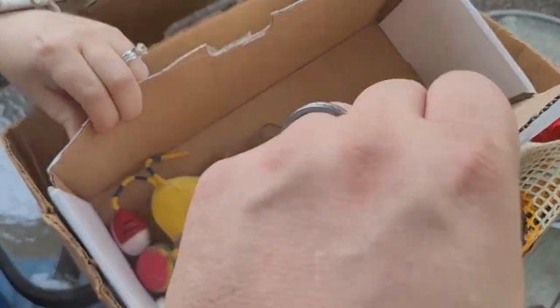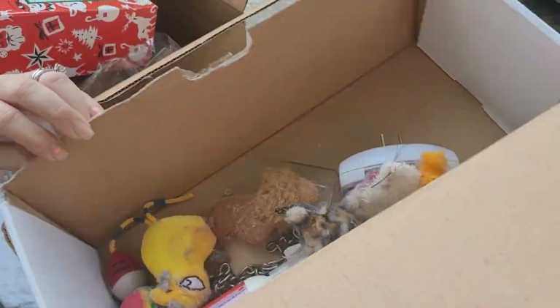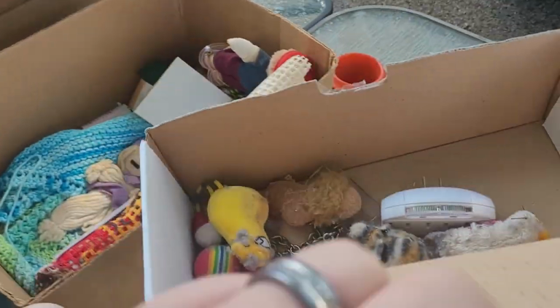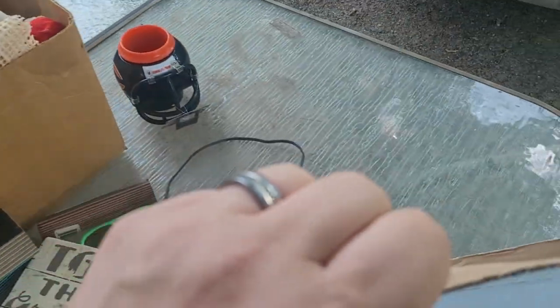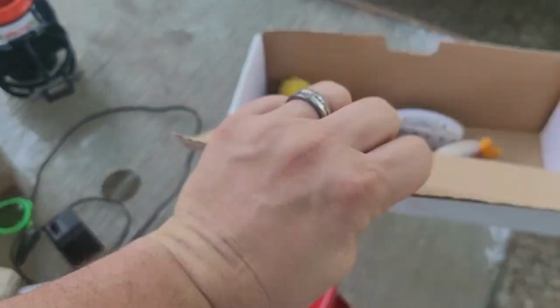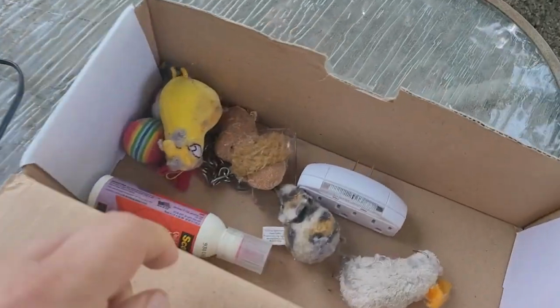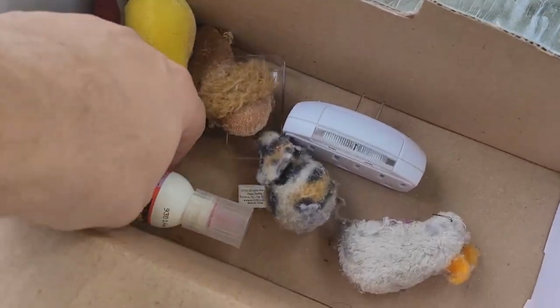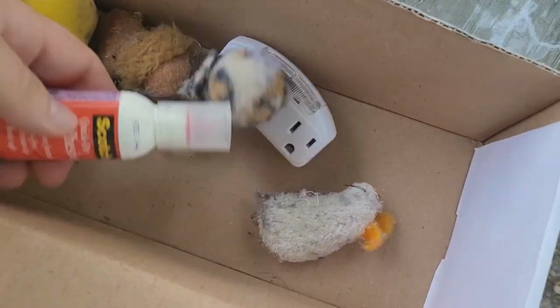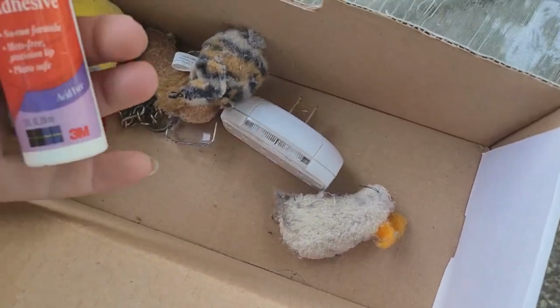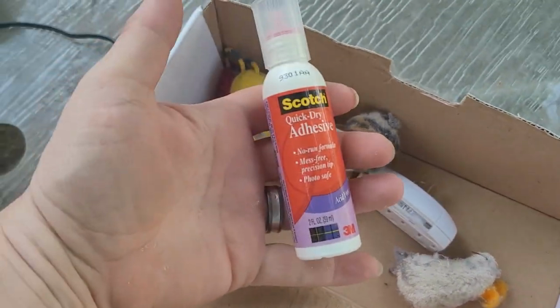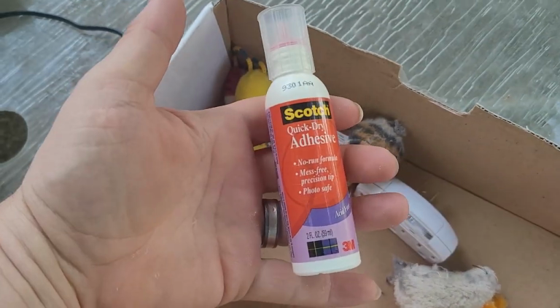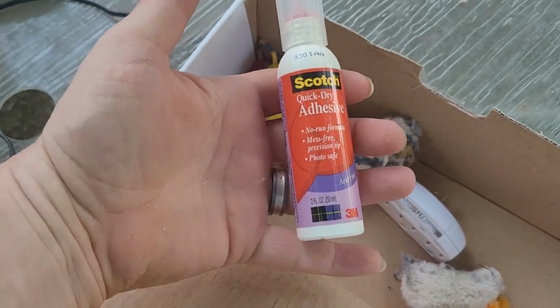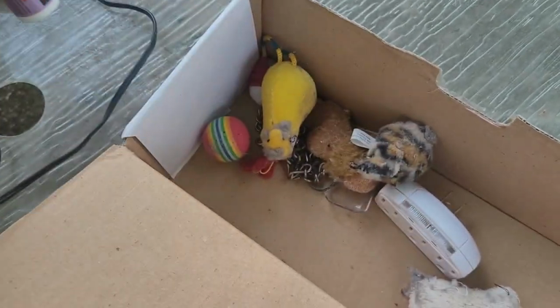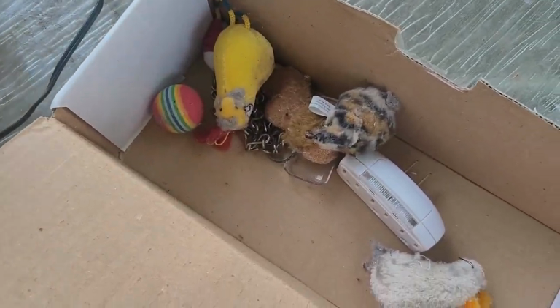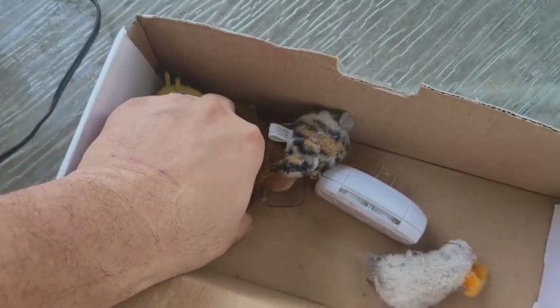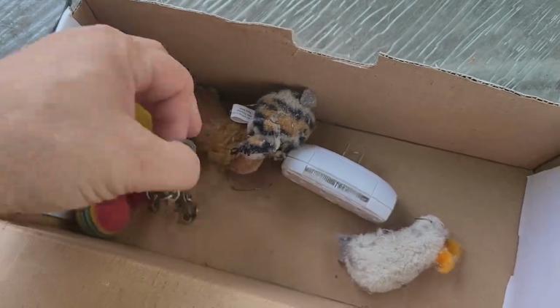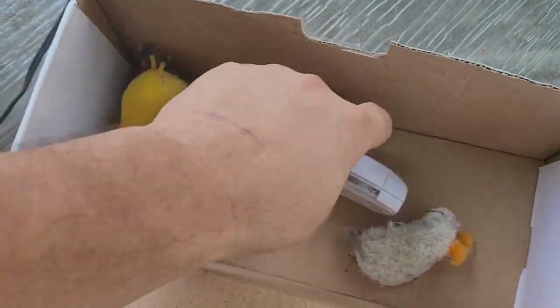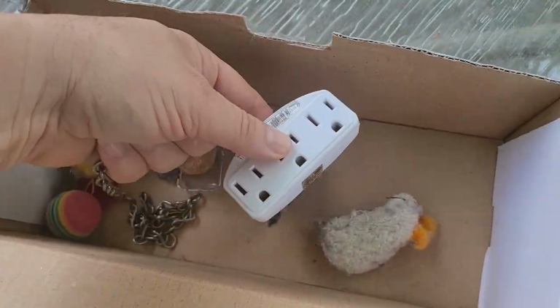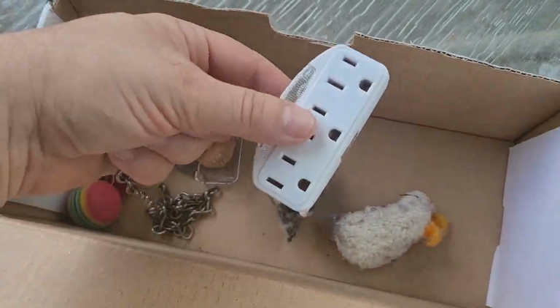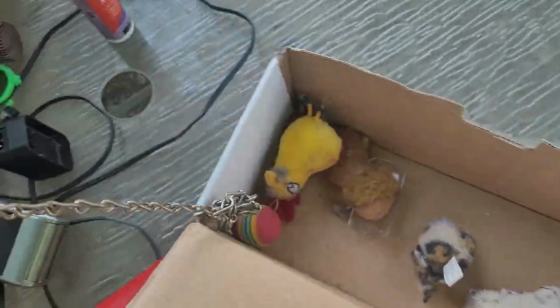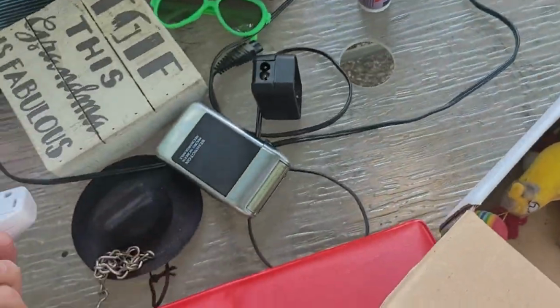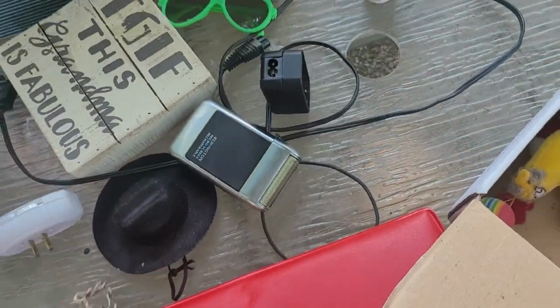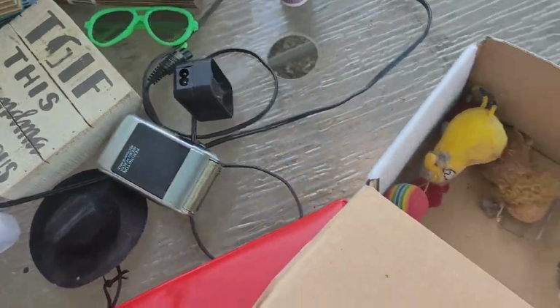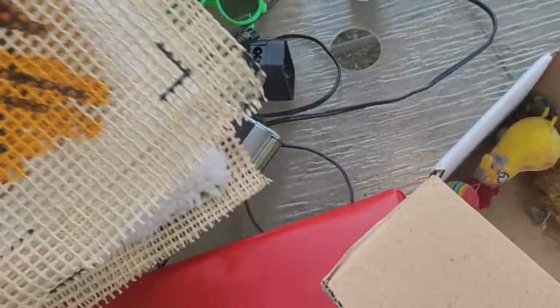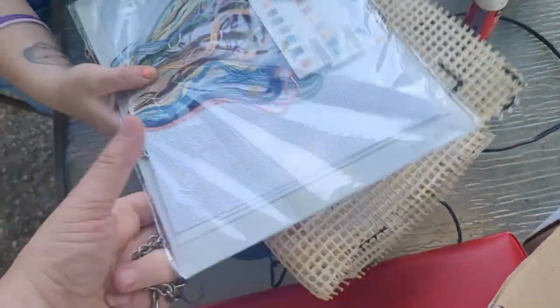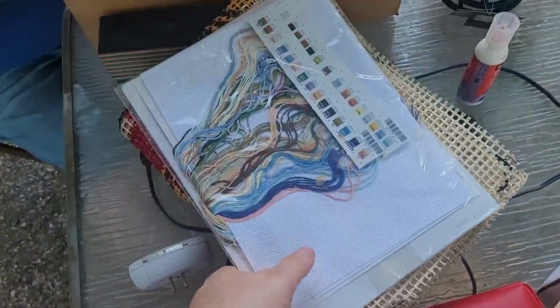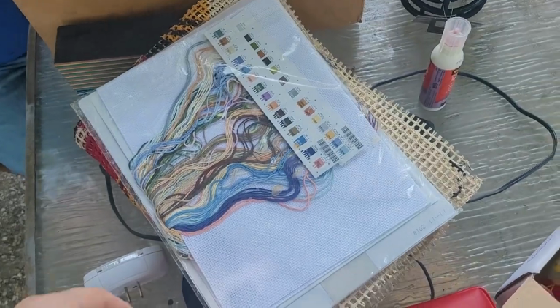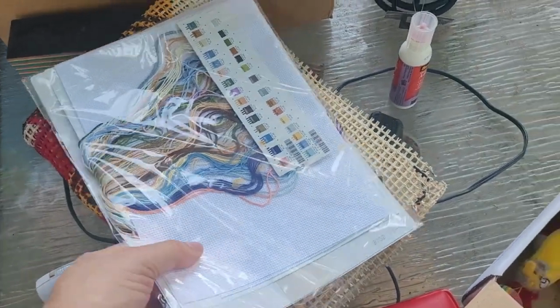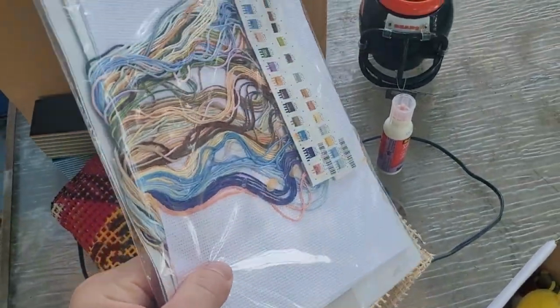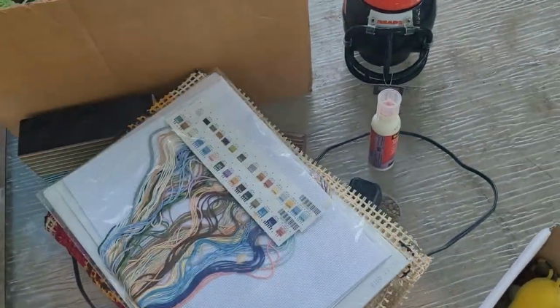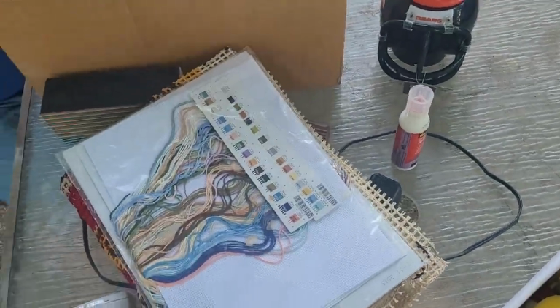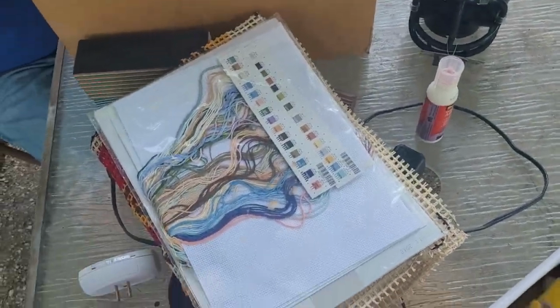Pull this box out. We got some quick-dry adhesive — I'm gonna use that. And then we got a nightlight with plugs, that's good to have. More crocheting — that's latch hook and needles, needle point.